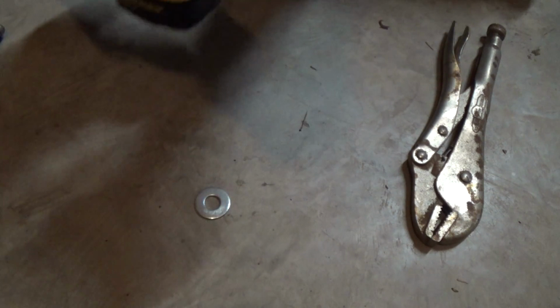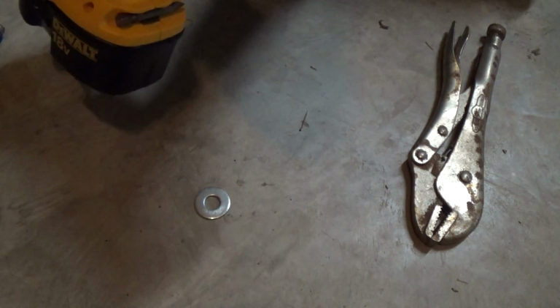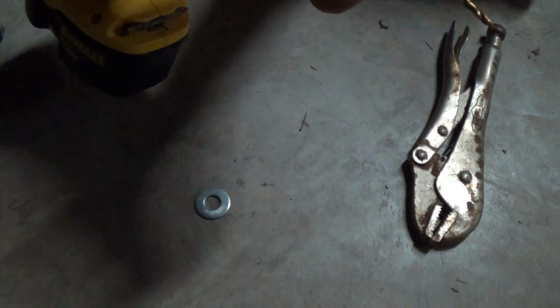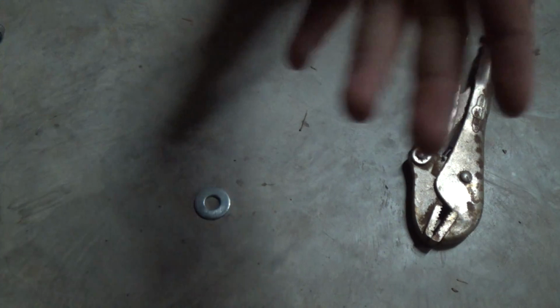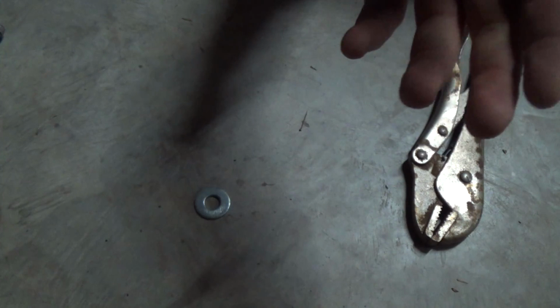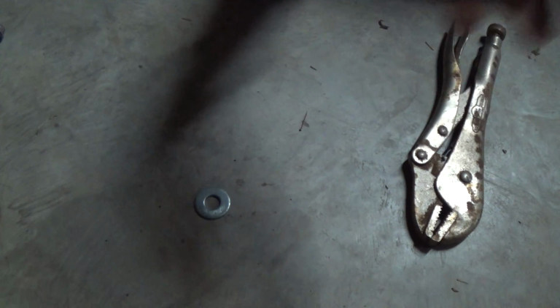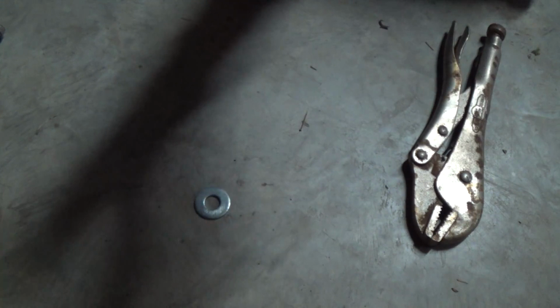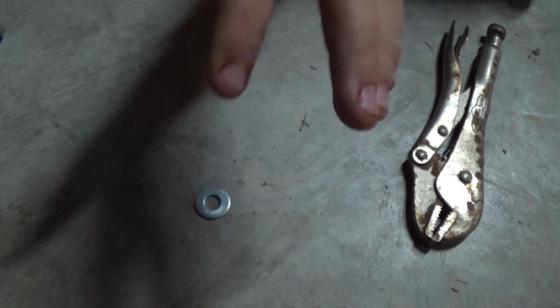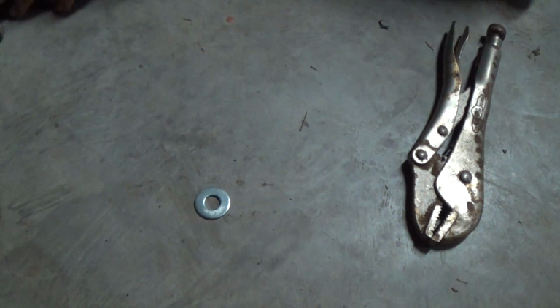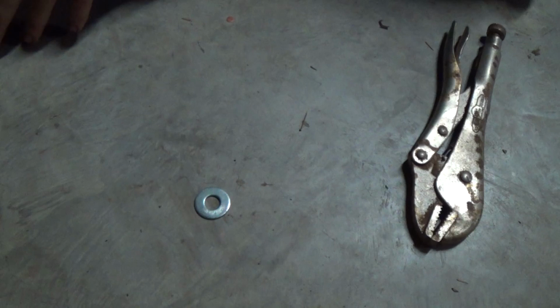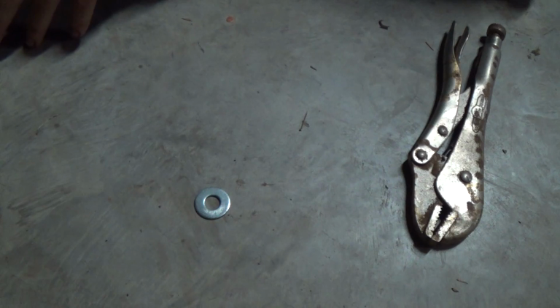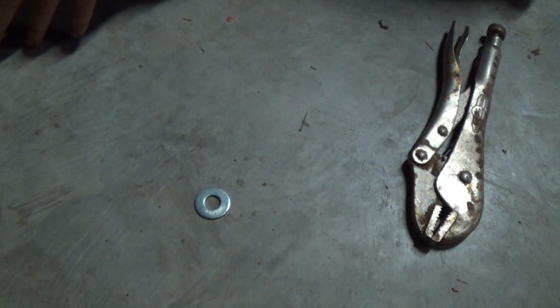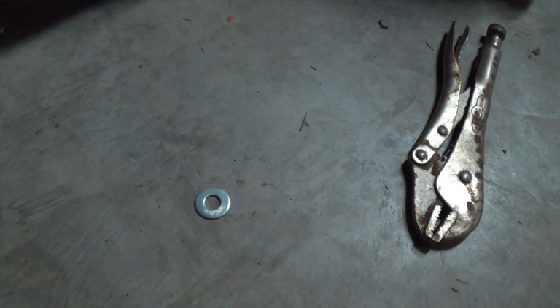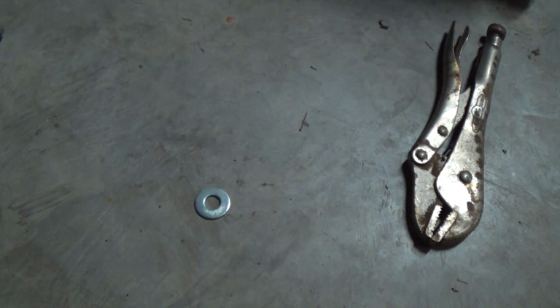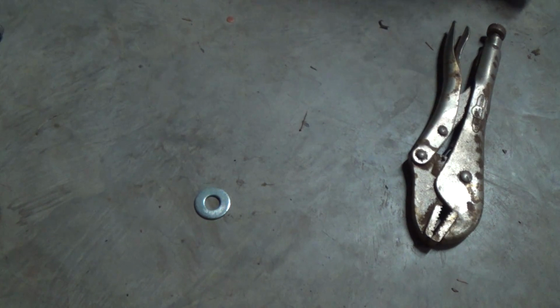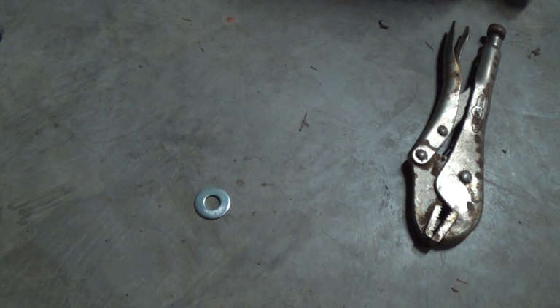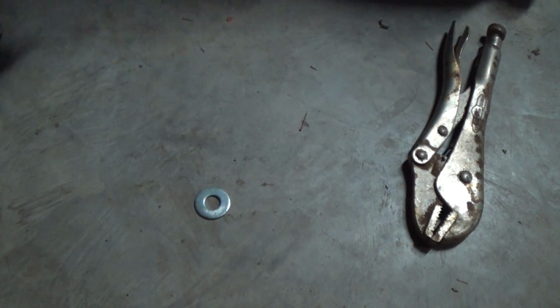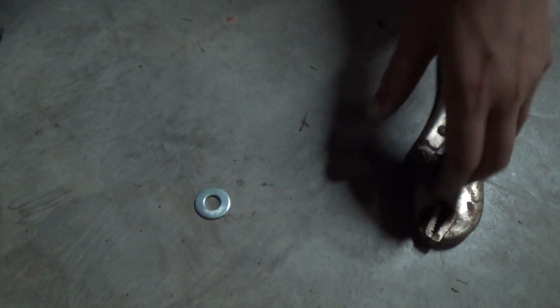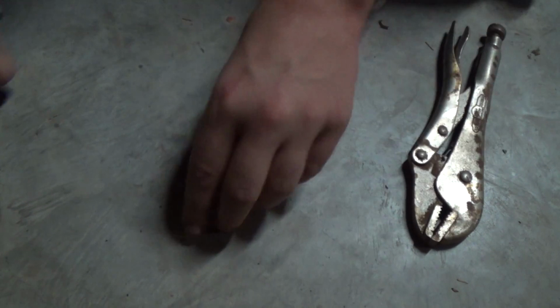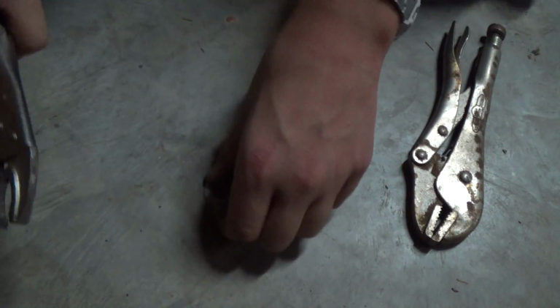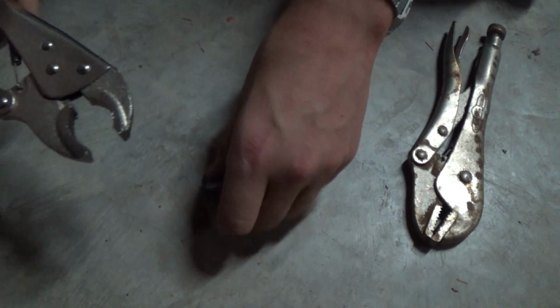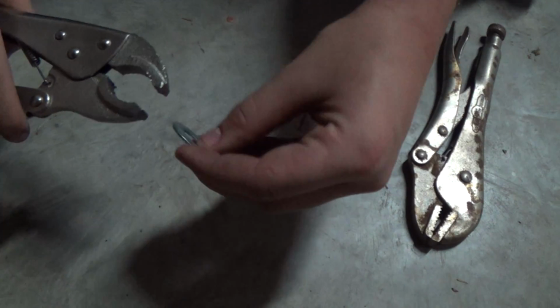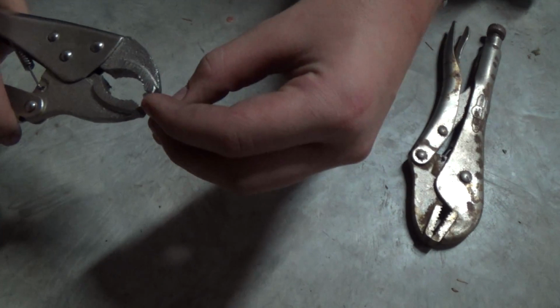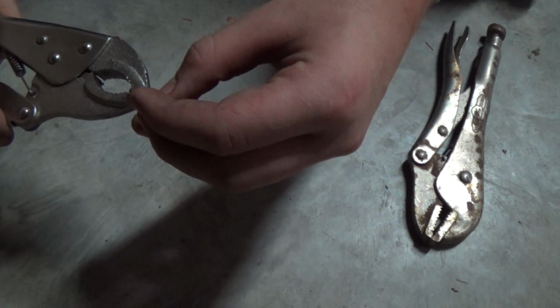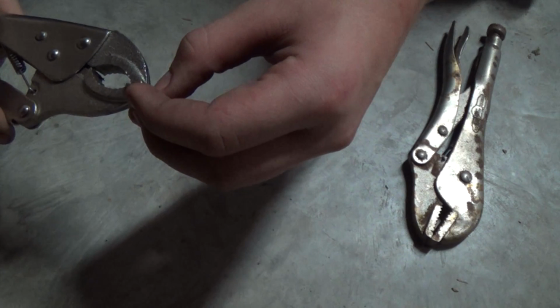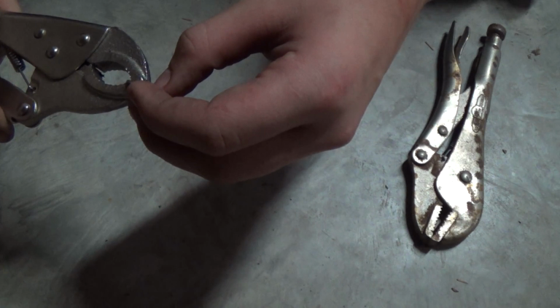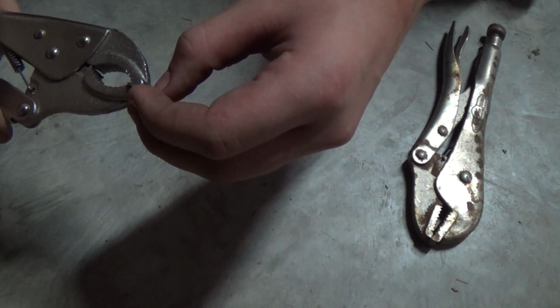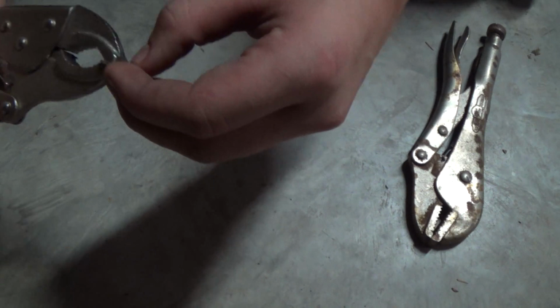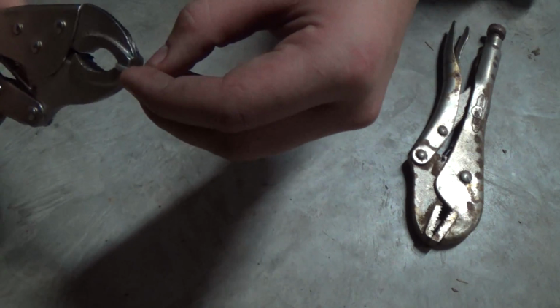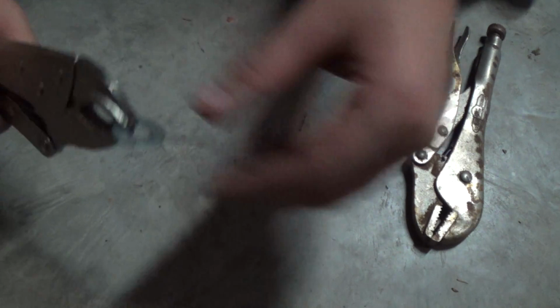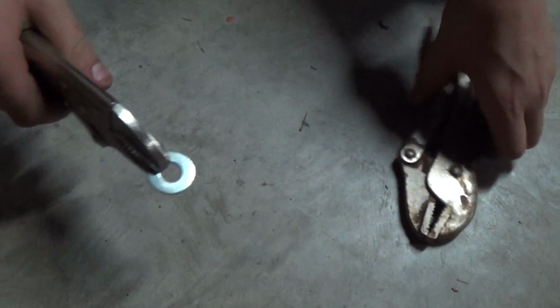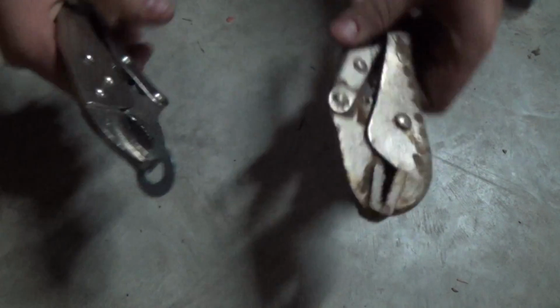So anyway, let's get to it. You're going to just get both pairs of vise grips on here.